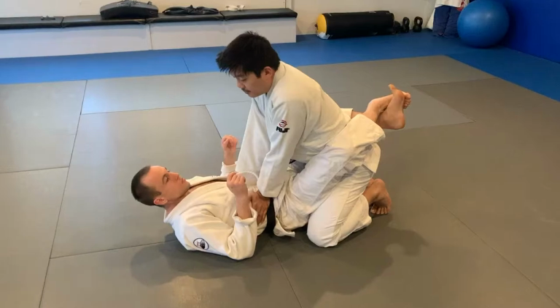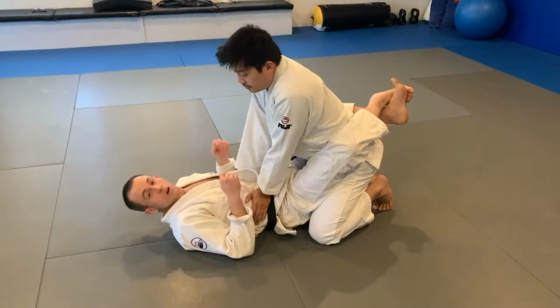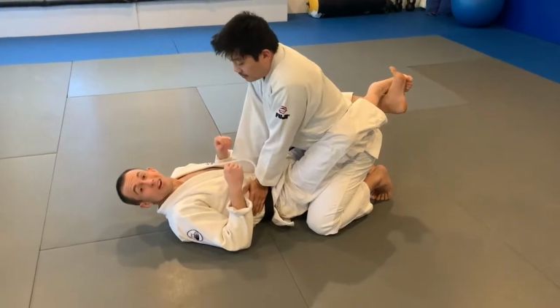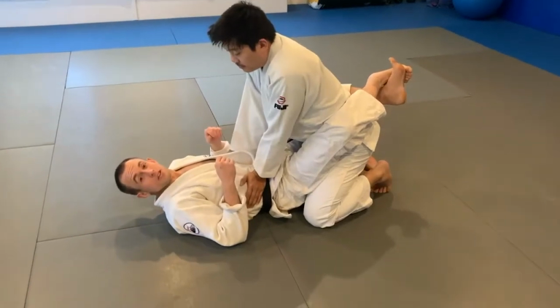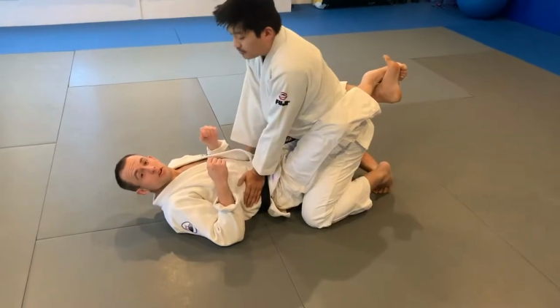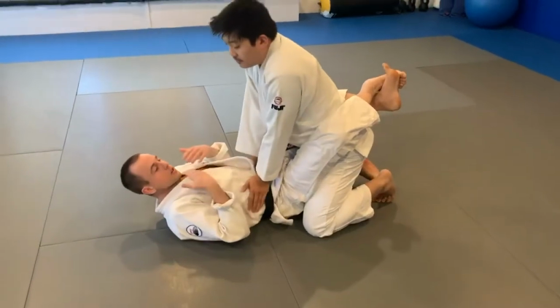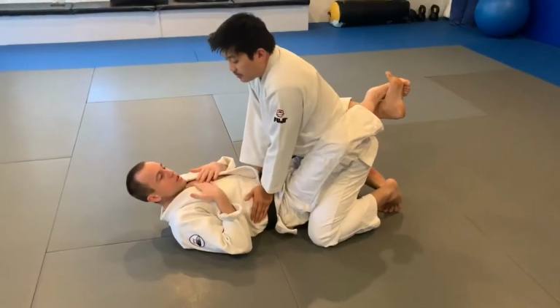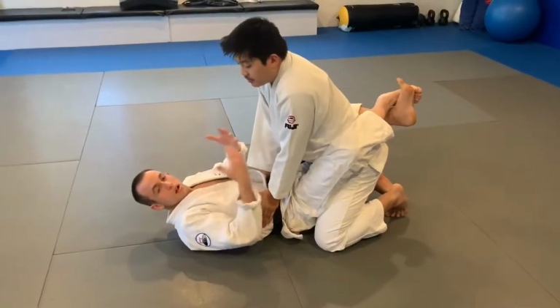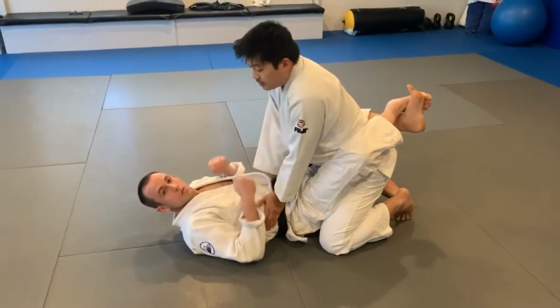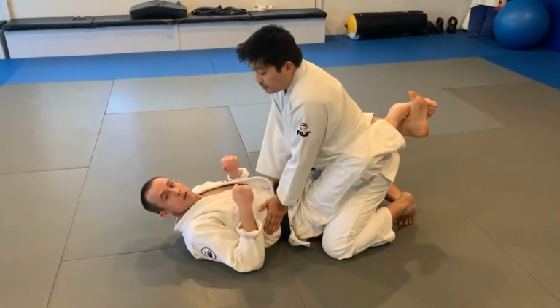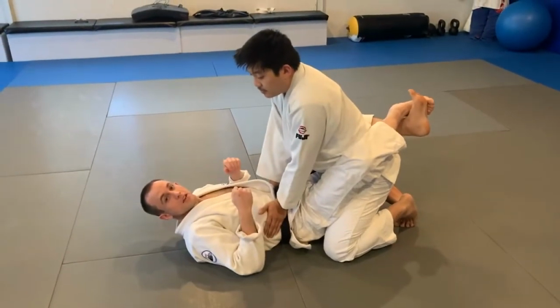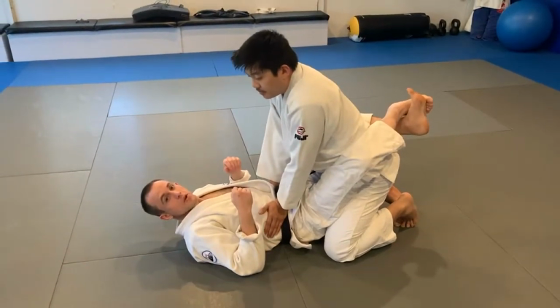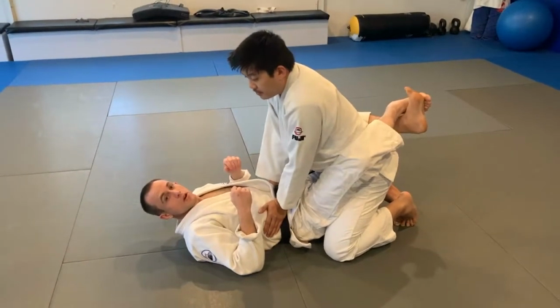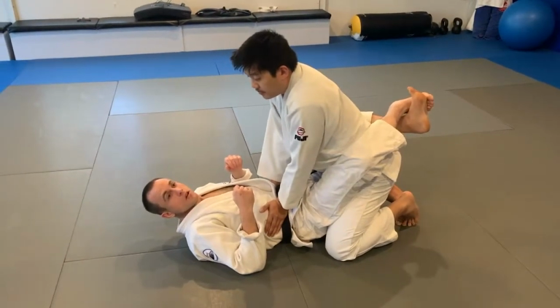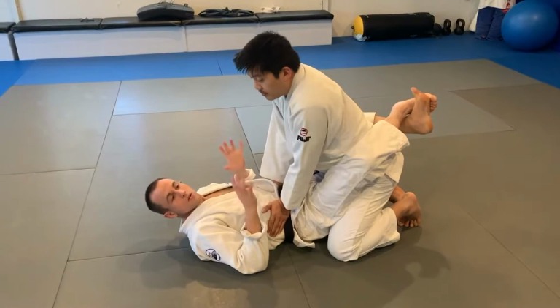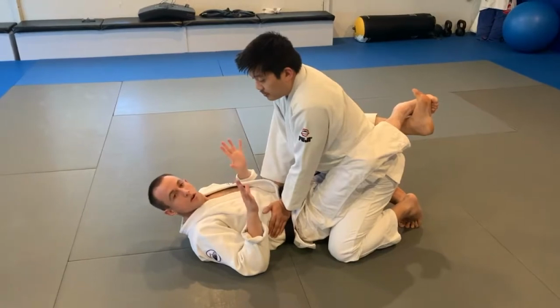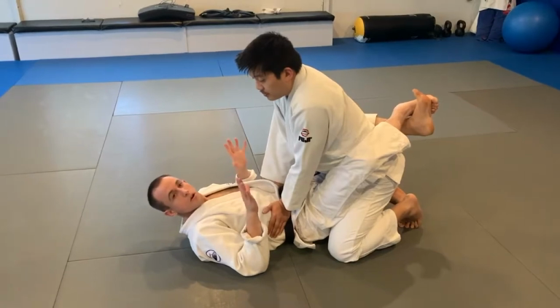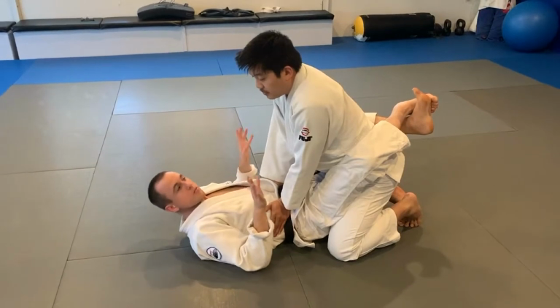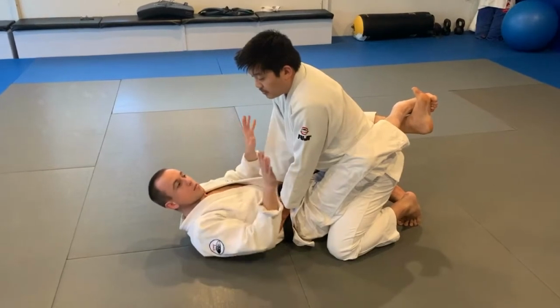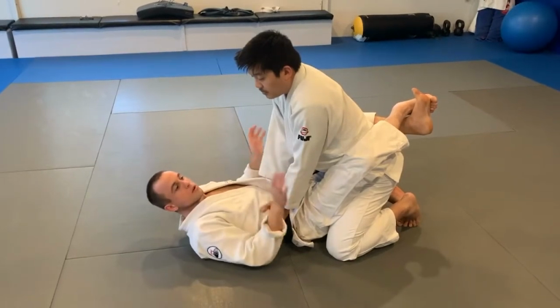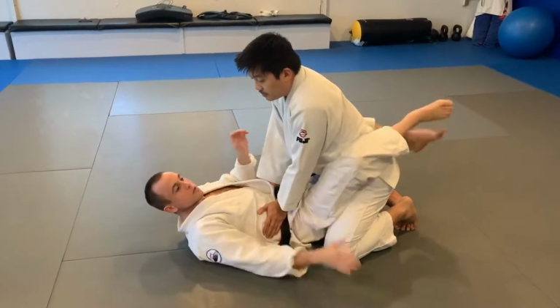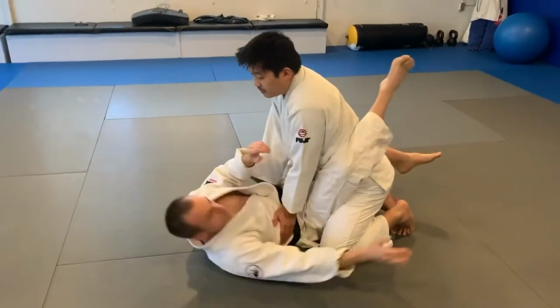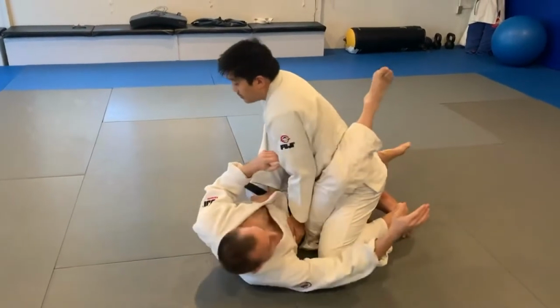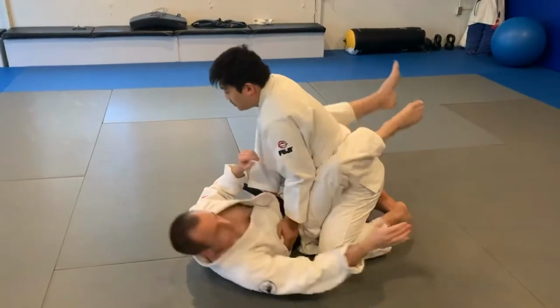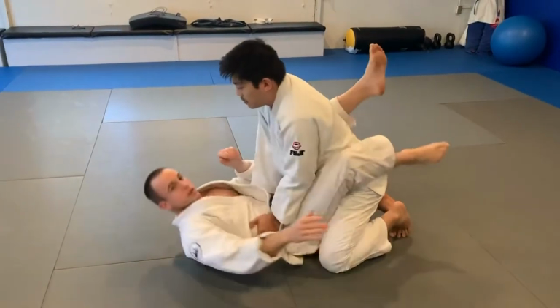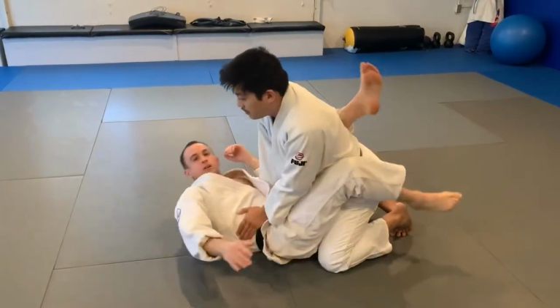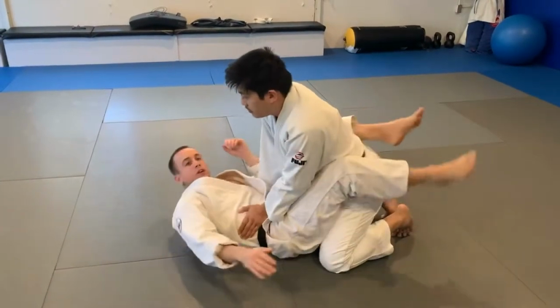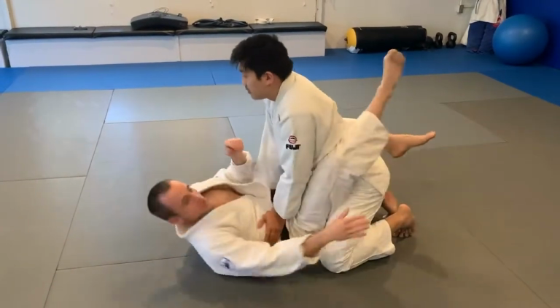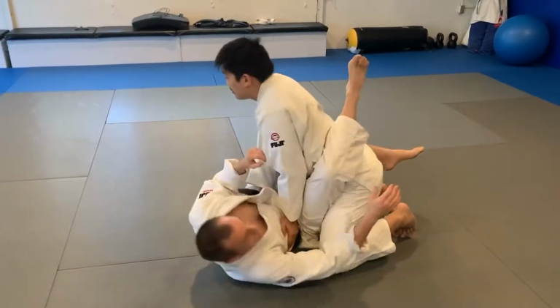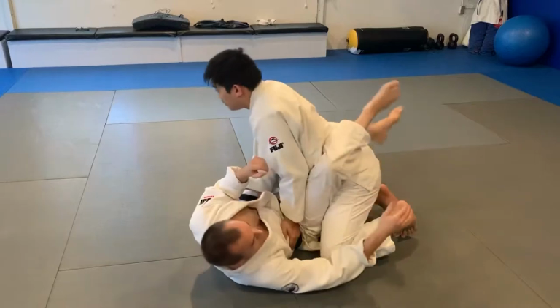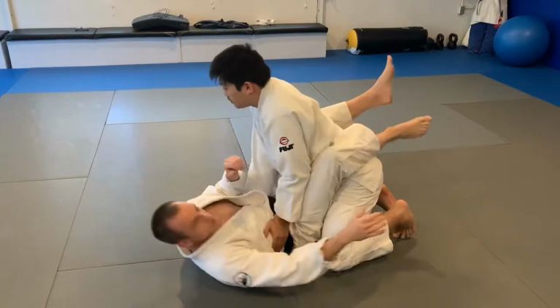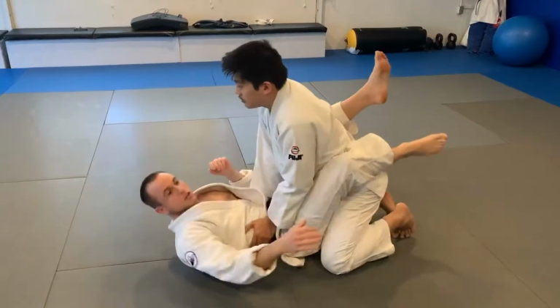All right, on this one, I am on my back, he is in my guard — closed guard, open guard, doesn't matter — but I want to be able to use my legs to angle myself. That will make life easy.